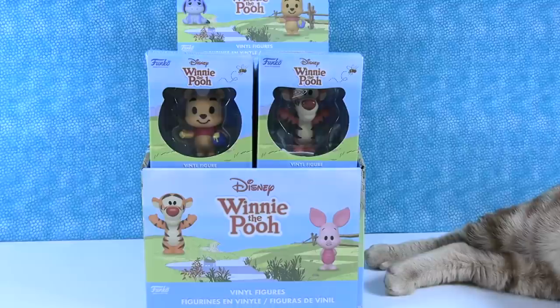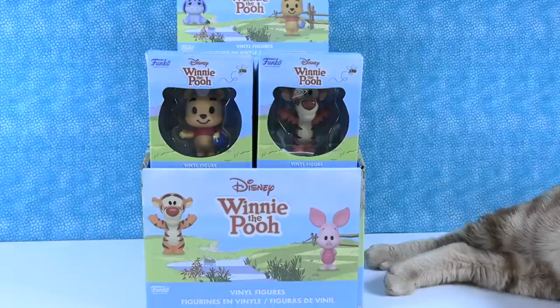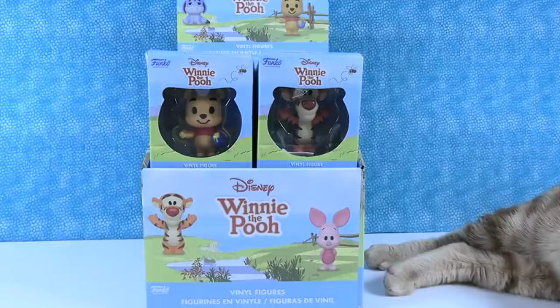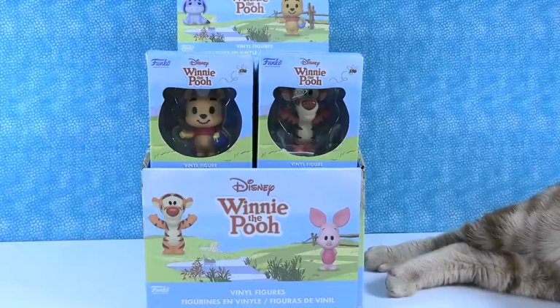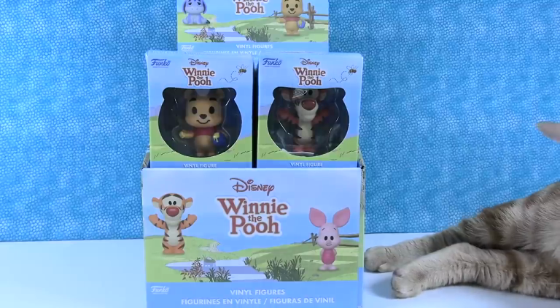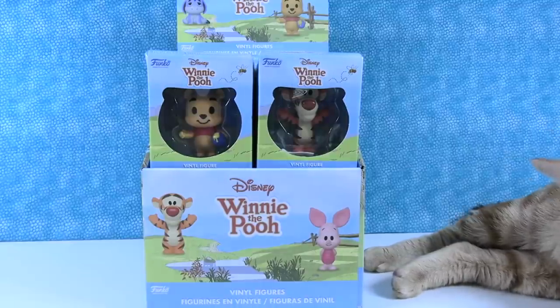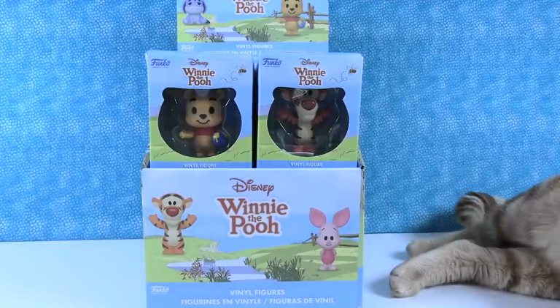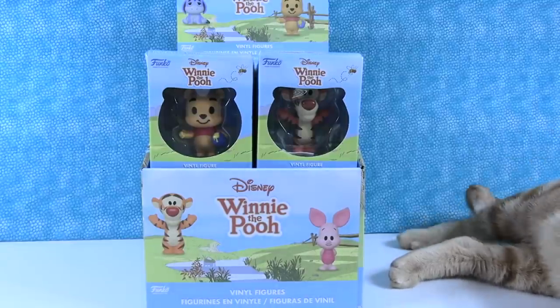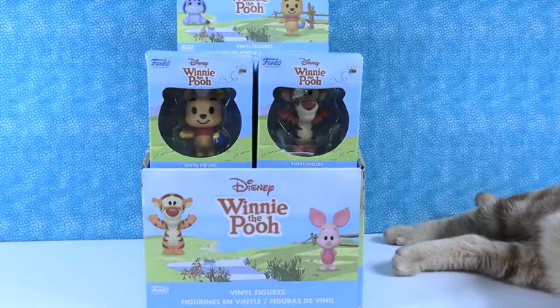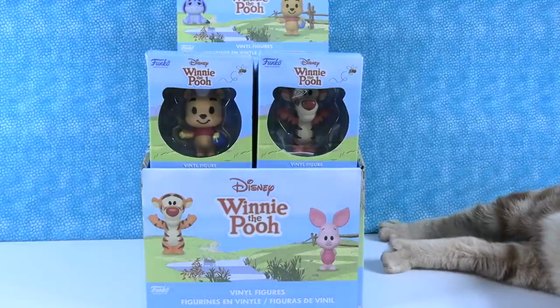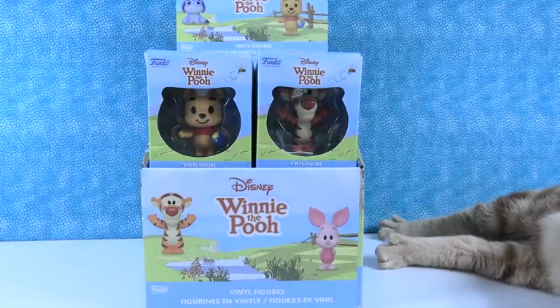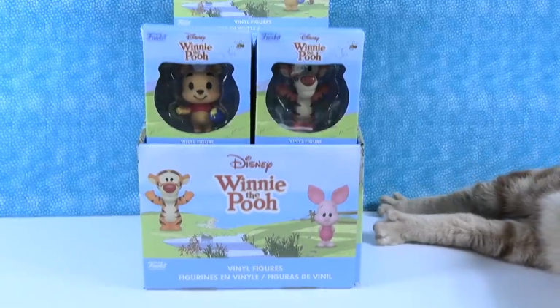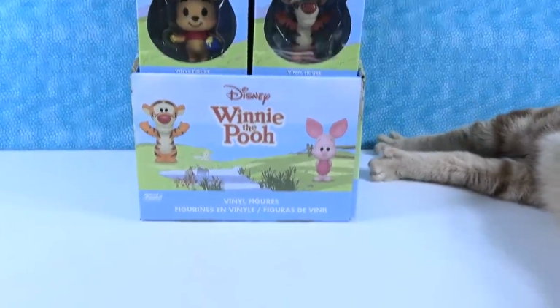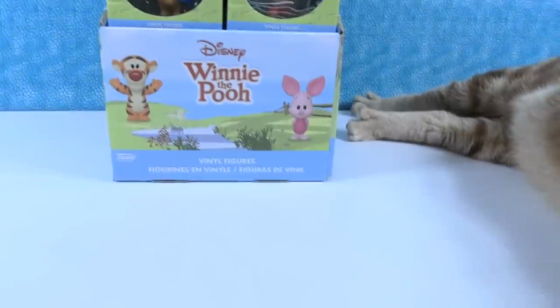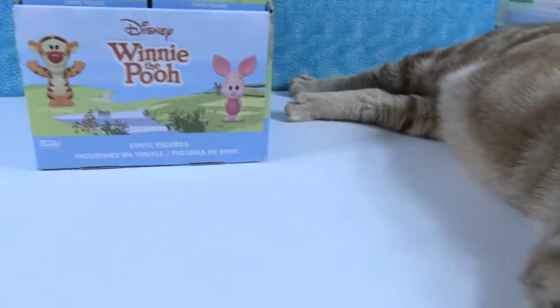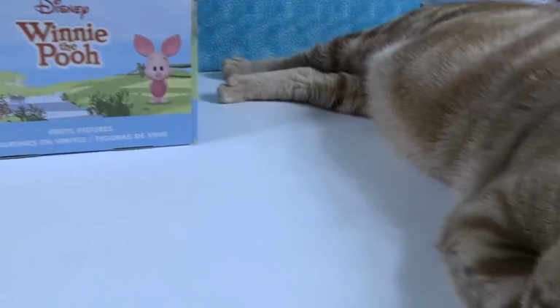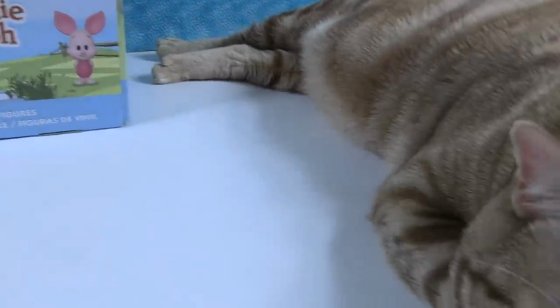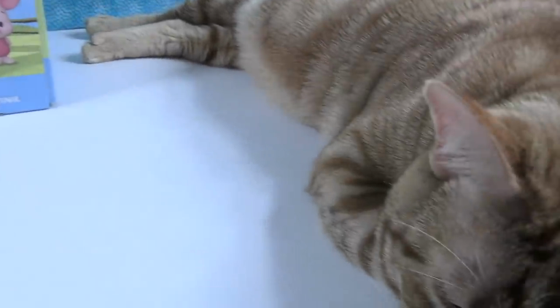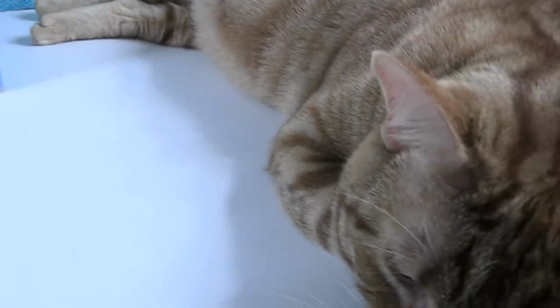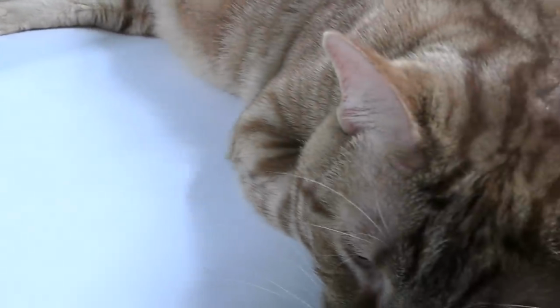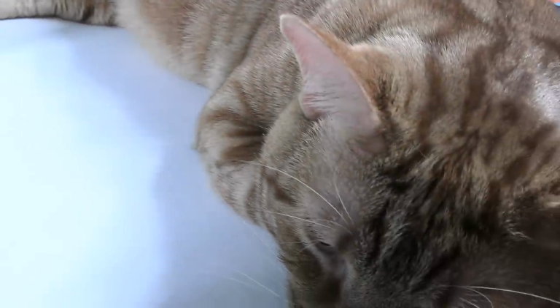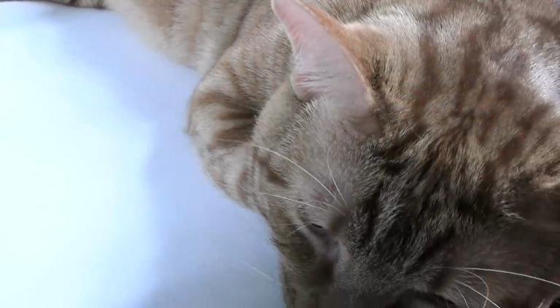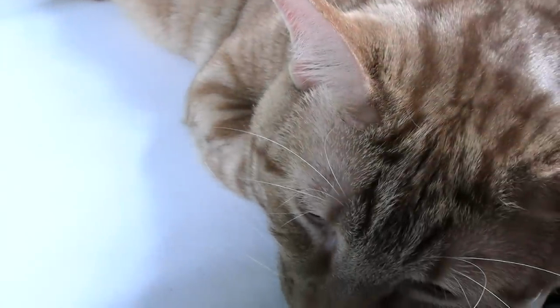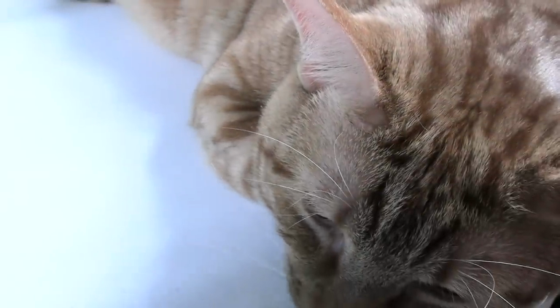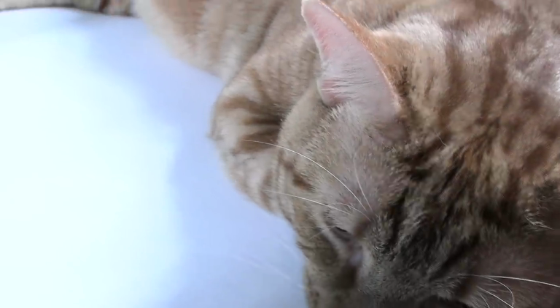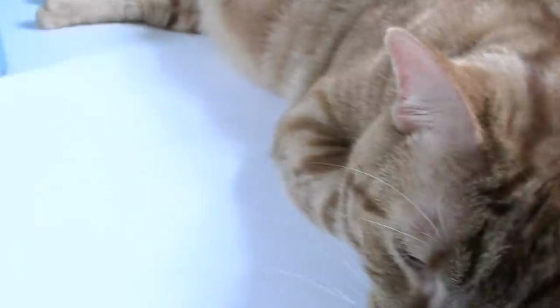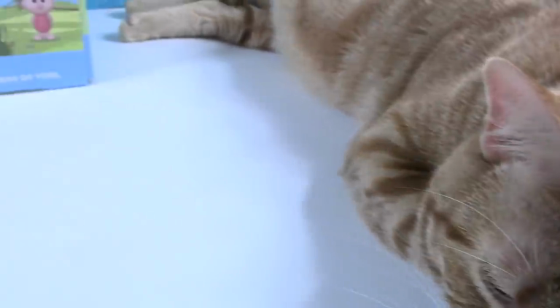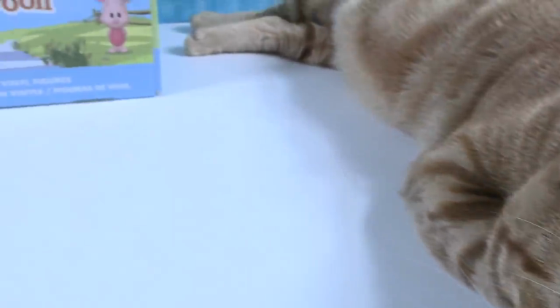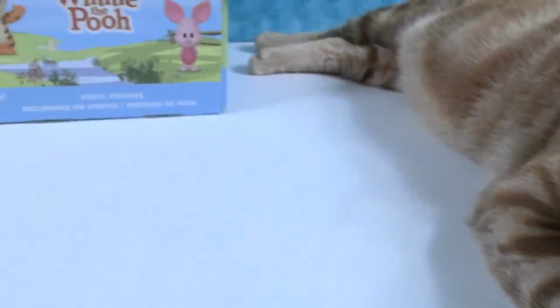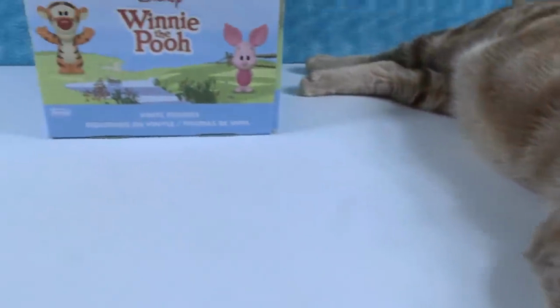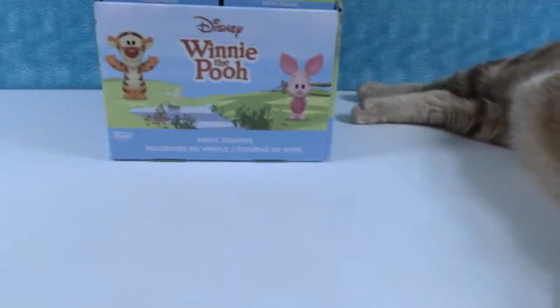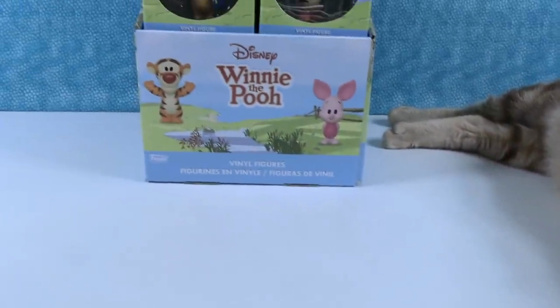Hey guys, it's Shannon and Winnie the Pooh Paul, and we have our own little Tigger the cat right here. He happens to be named Jack, but he looks just like Tigger and acts like Tigger too.